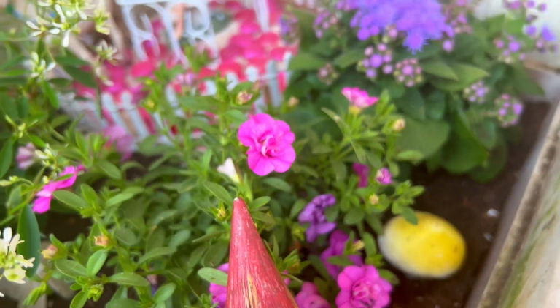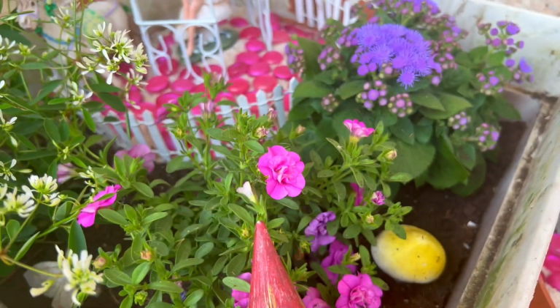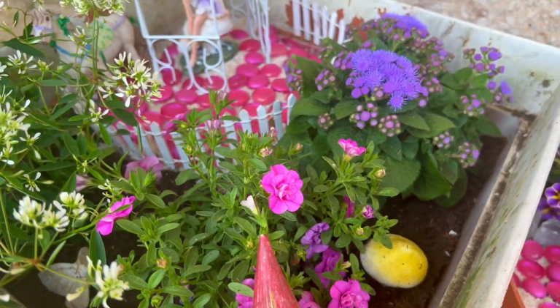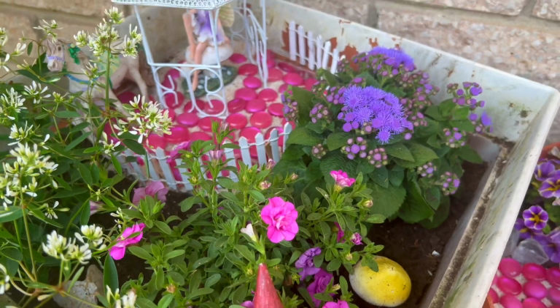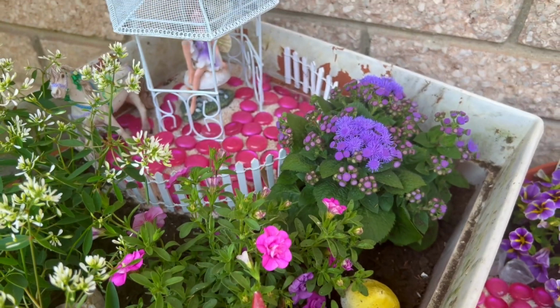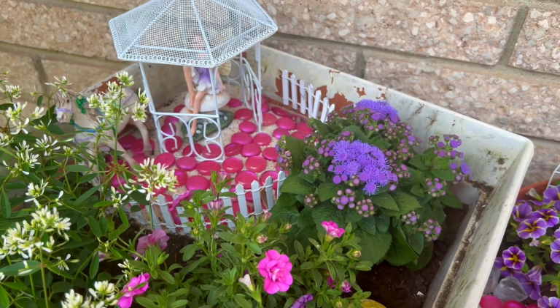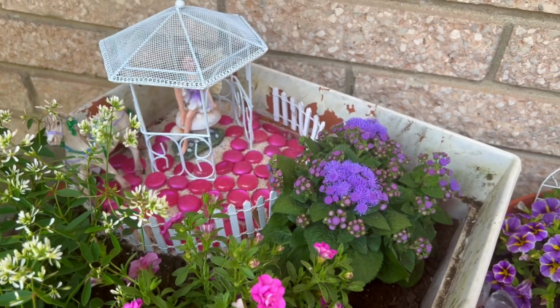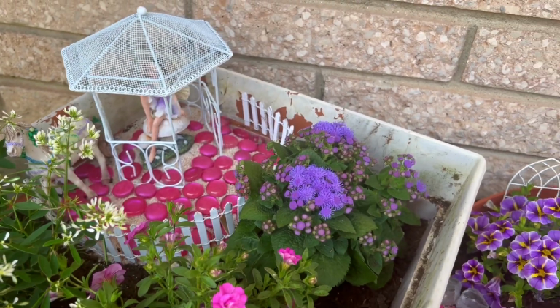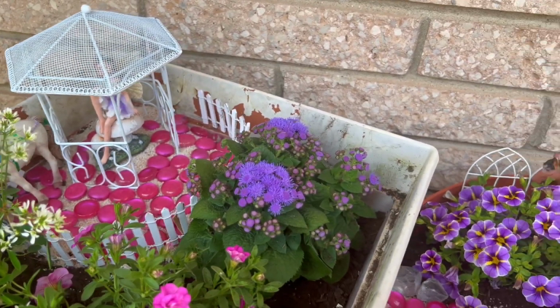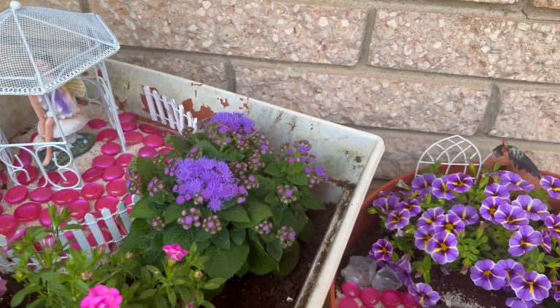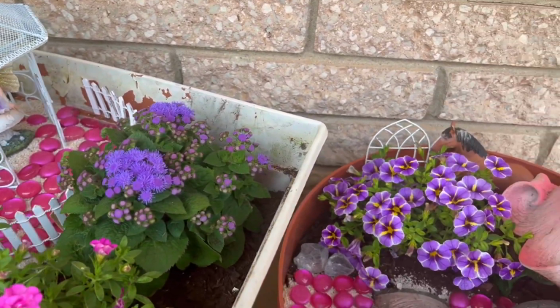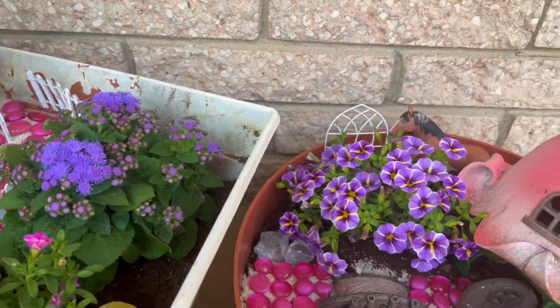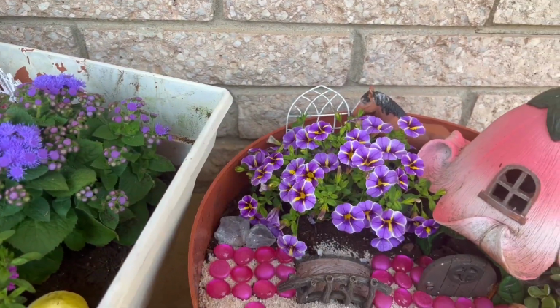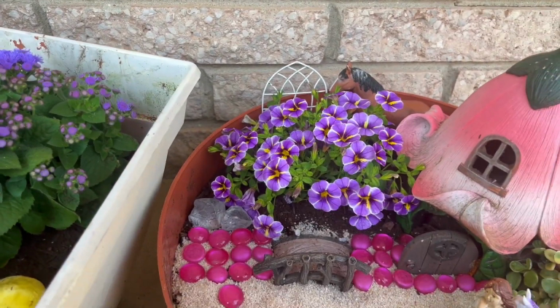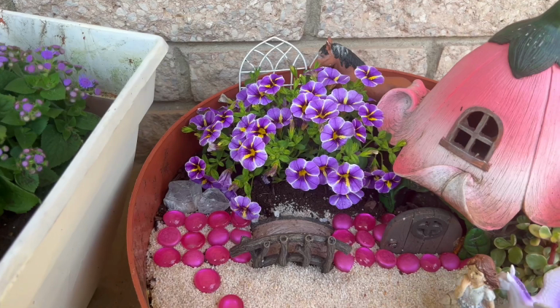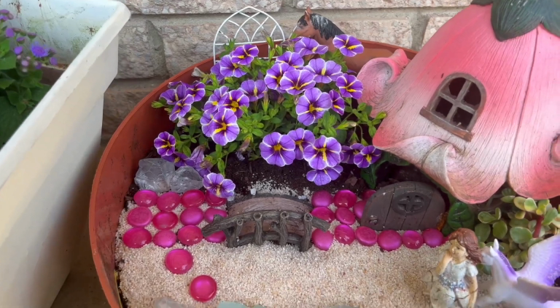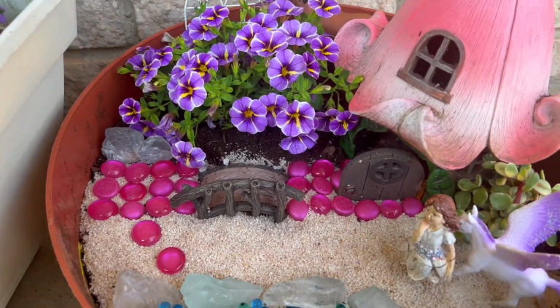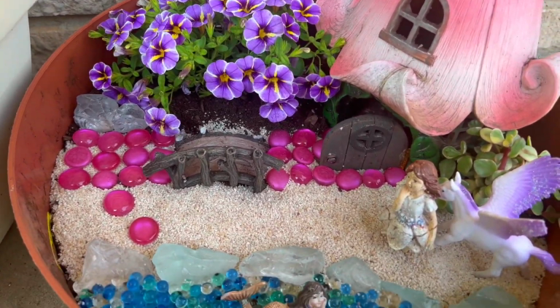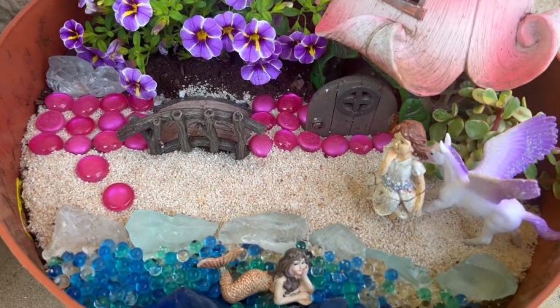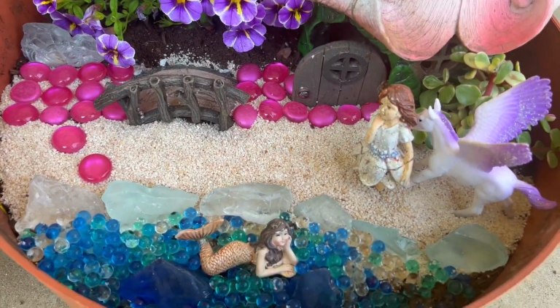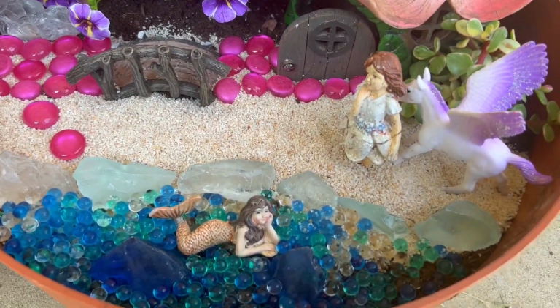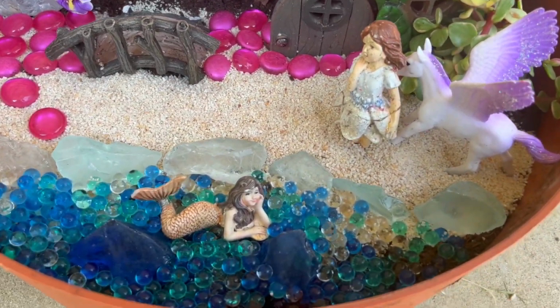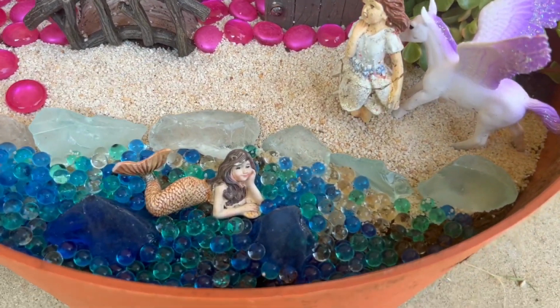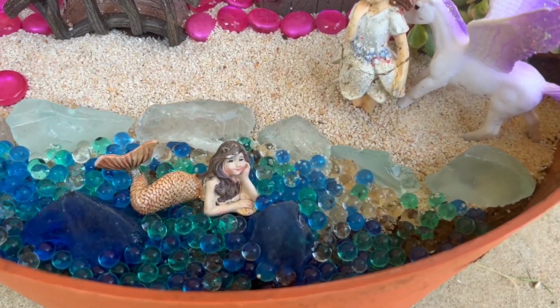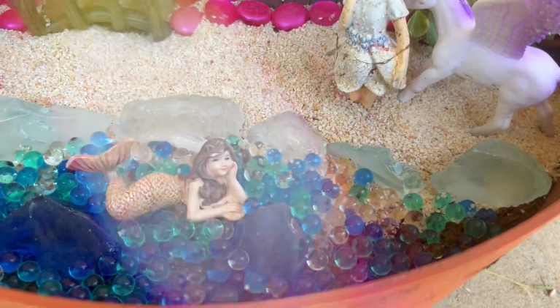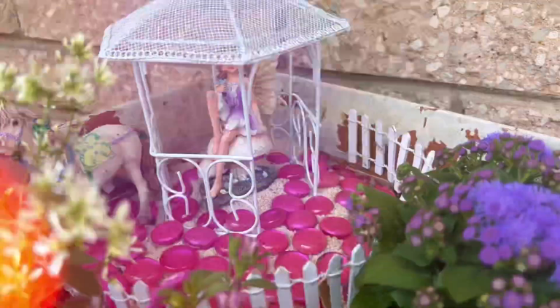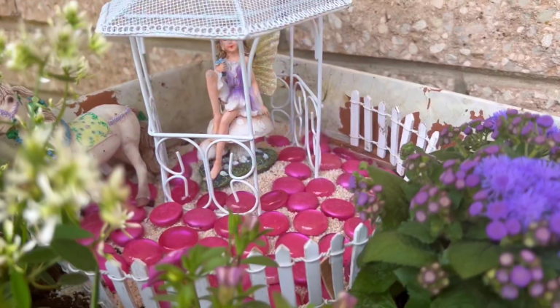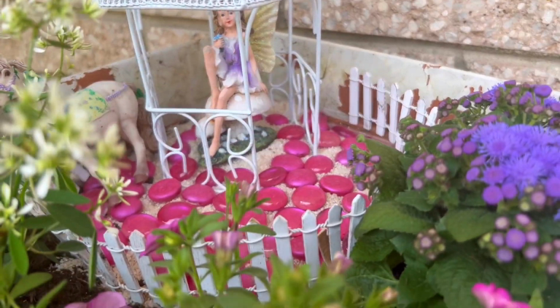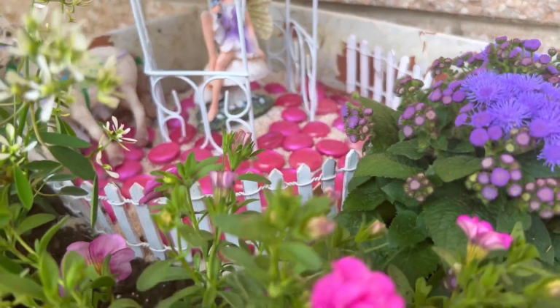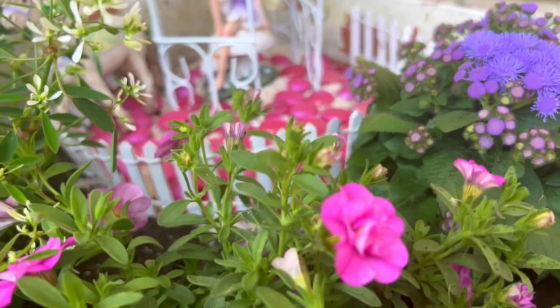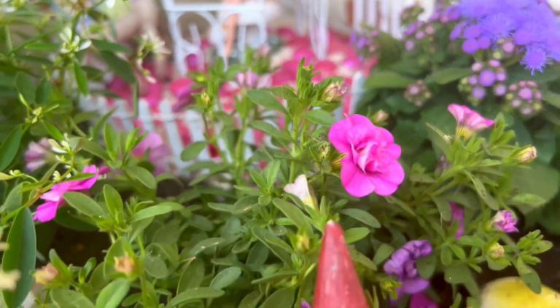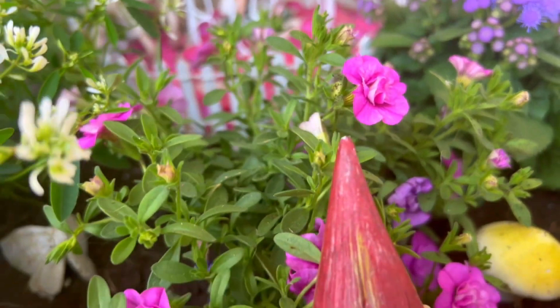It's so cute and so pretty! I love those tiny roses! And look at the beach — oh, they look like they're having so much fun! Great job!